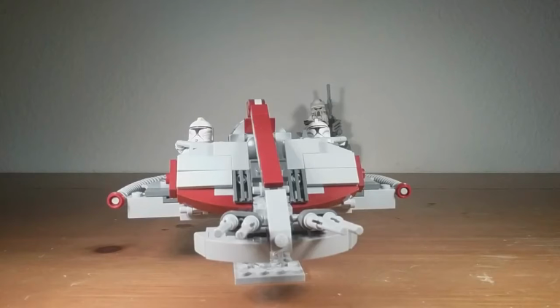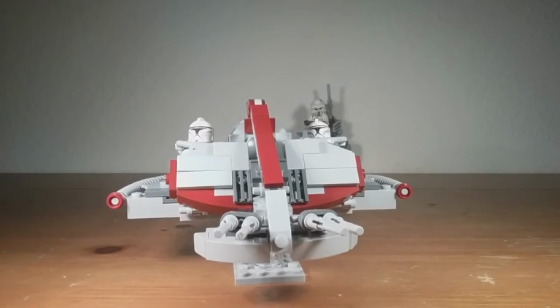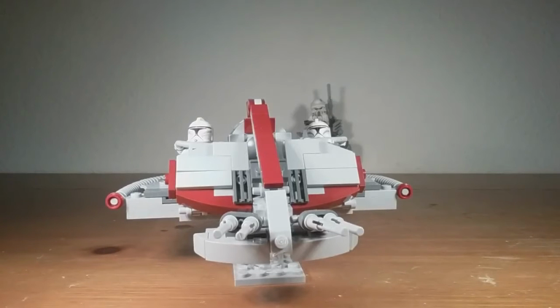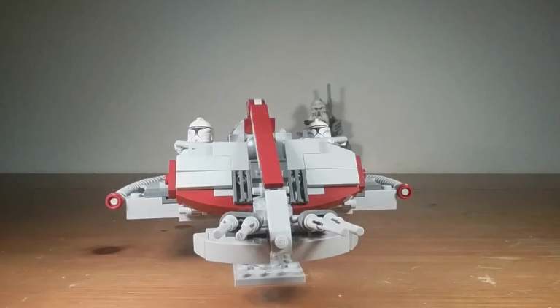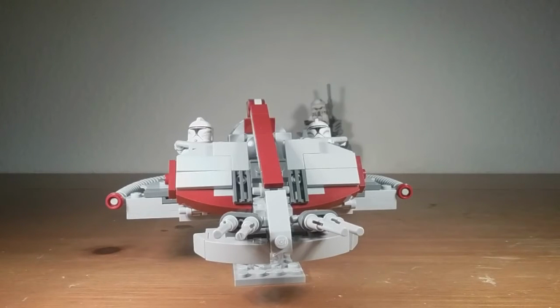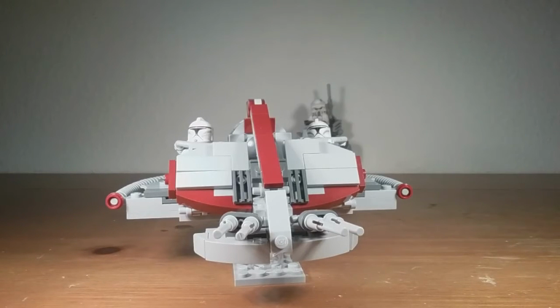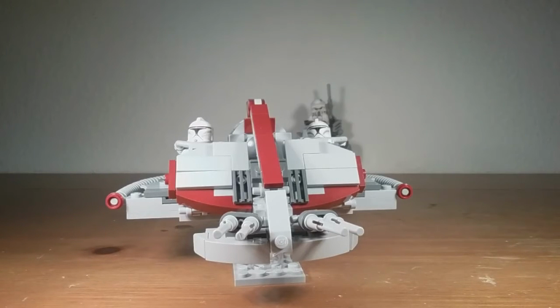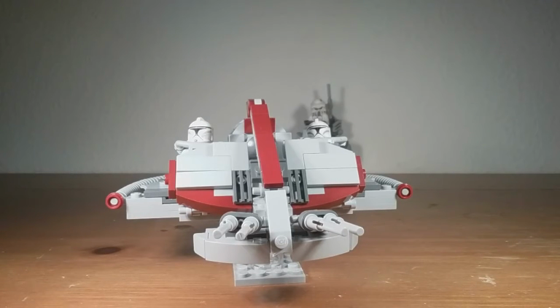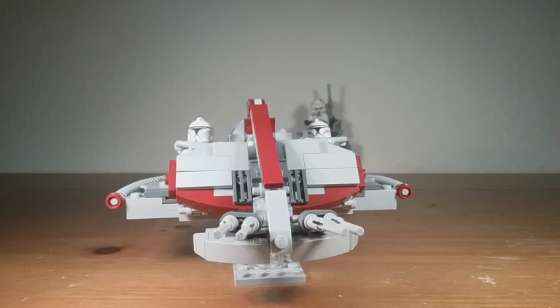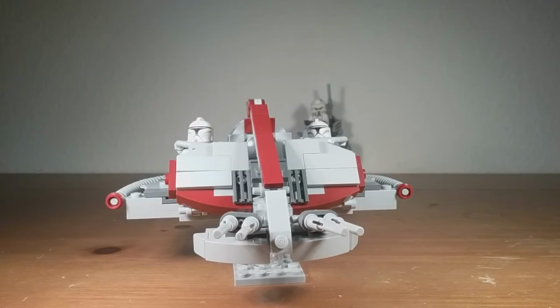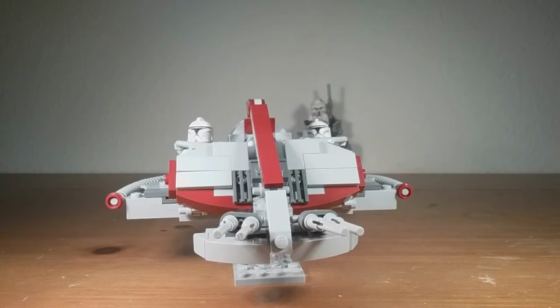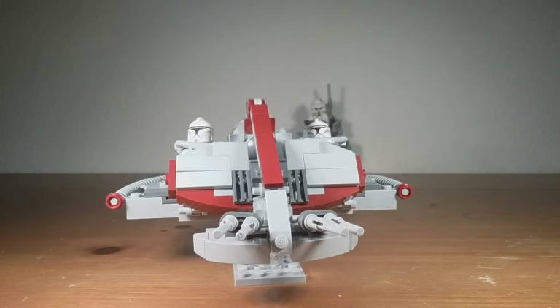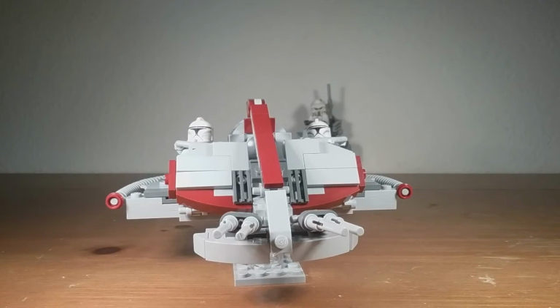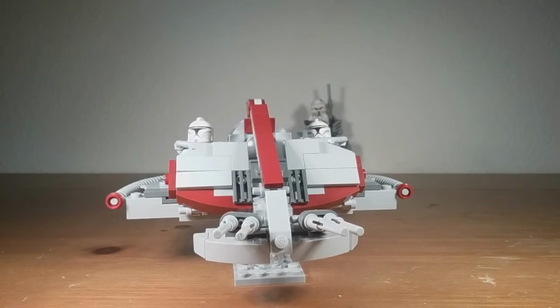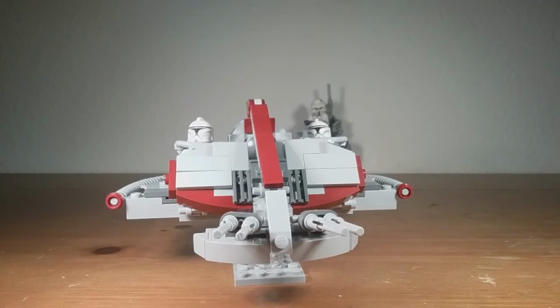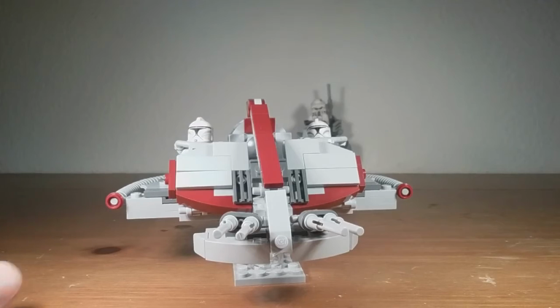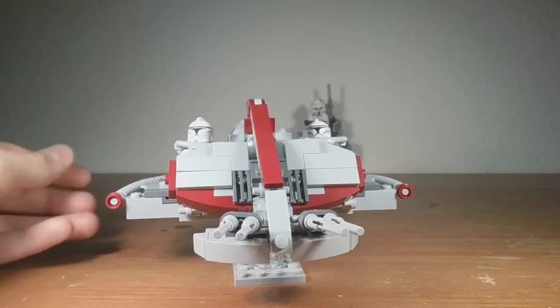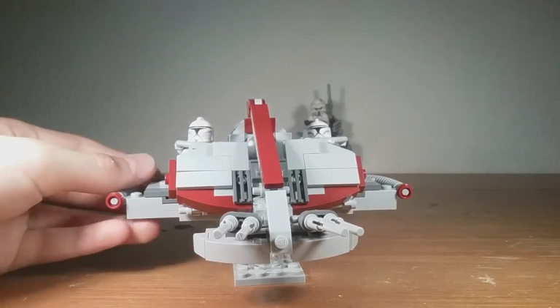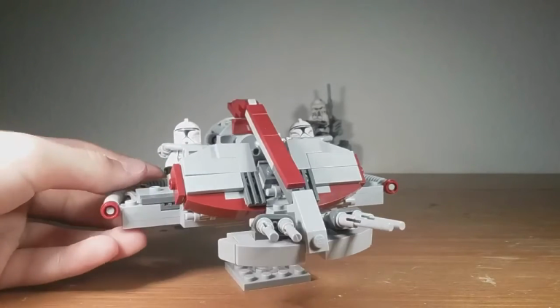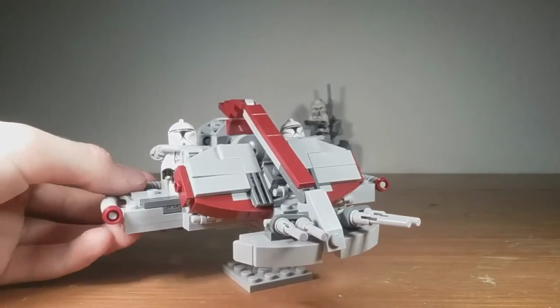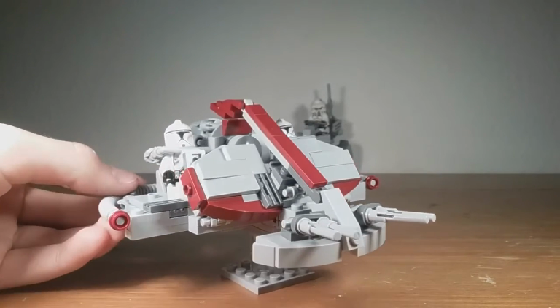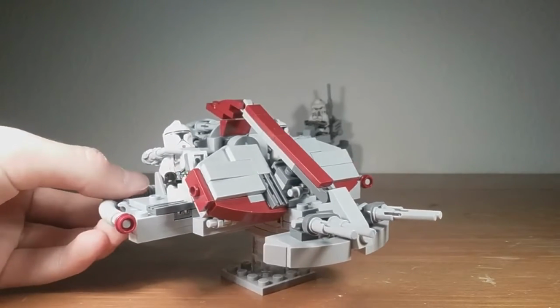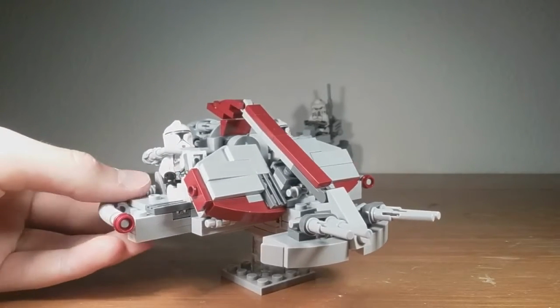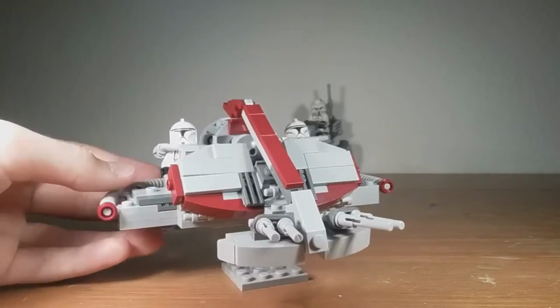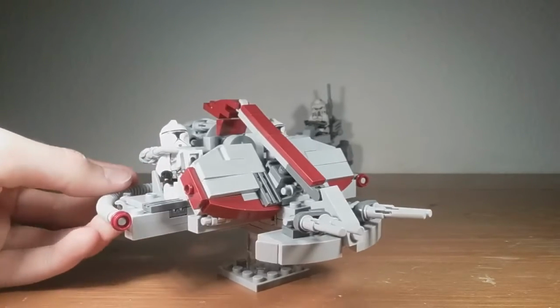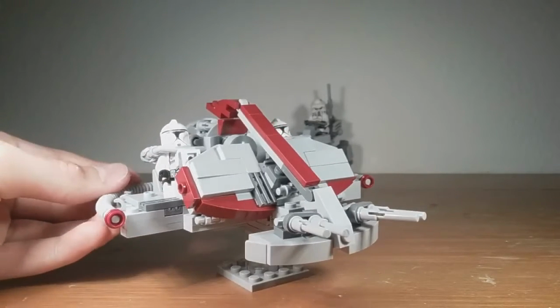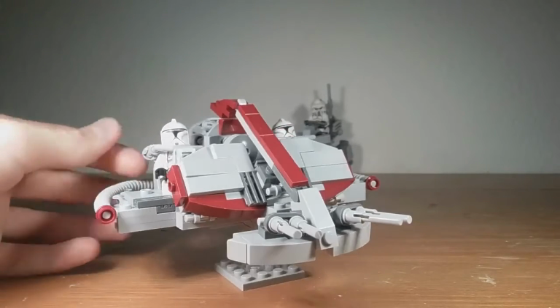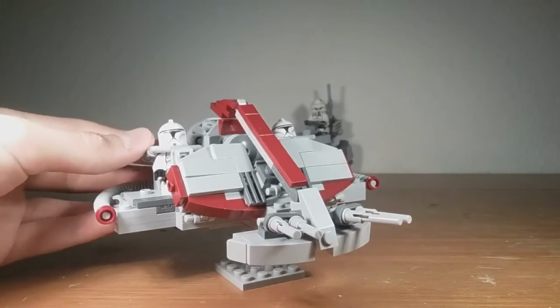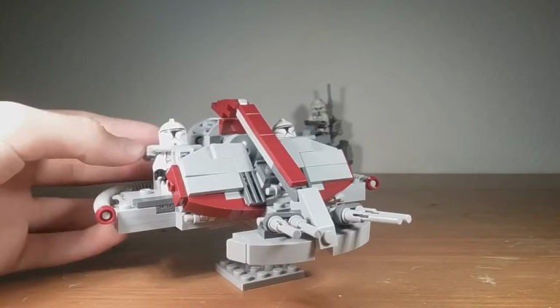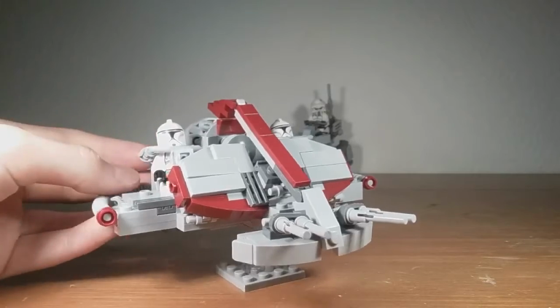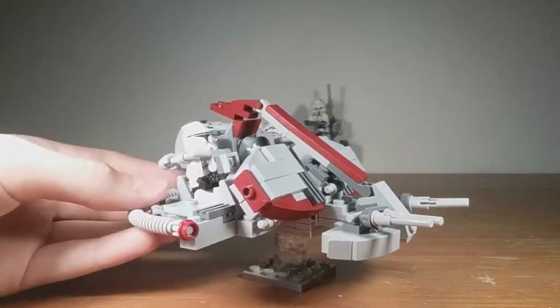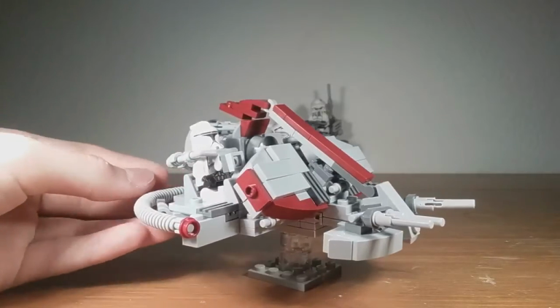Next up we have the swamp speeder, which was actually a pretty recent video, but now it's way more accurate and I think it looks a lot better too. It does look pretty similar, but it's different enough that I decided to make this update.